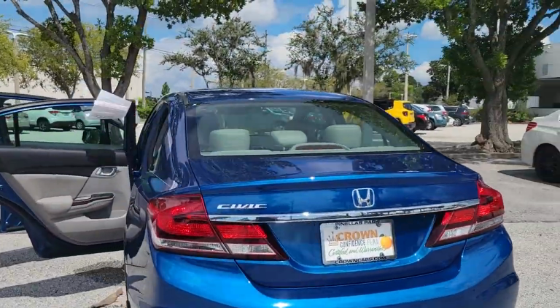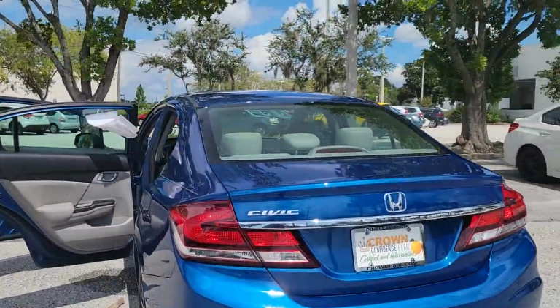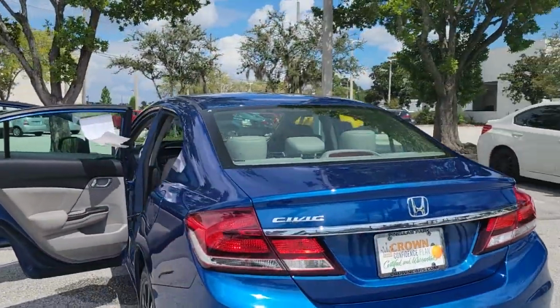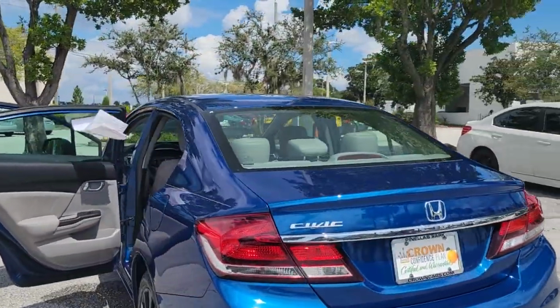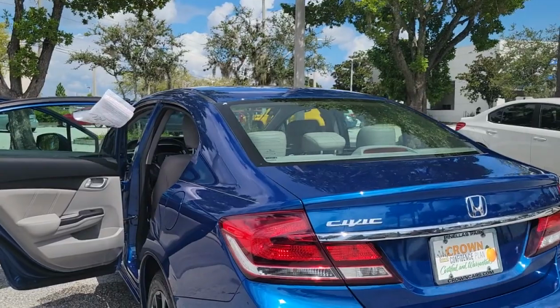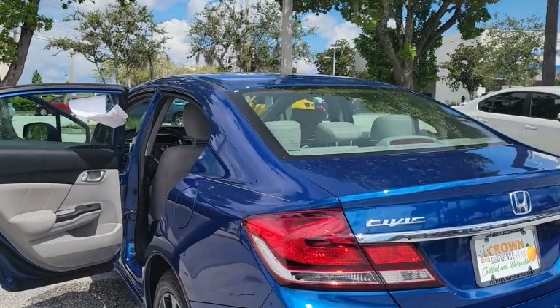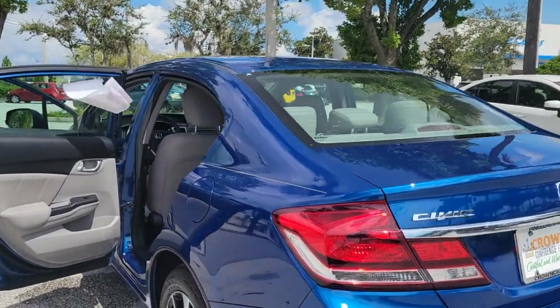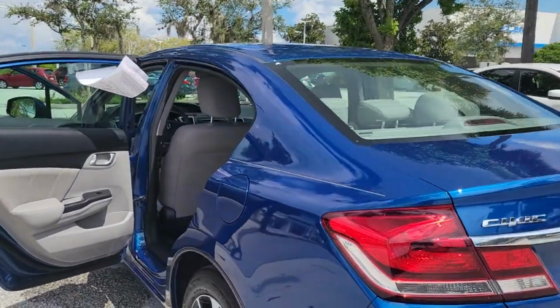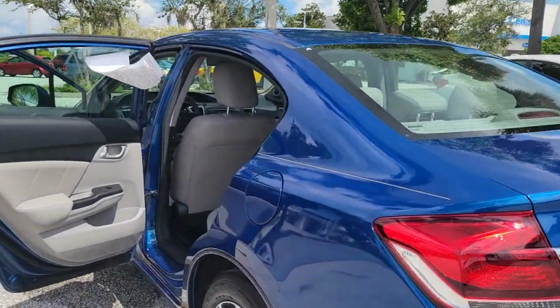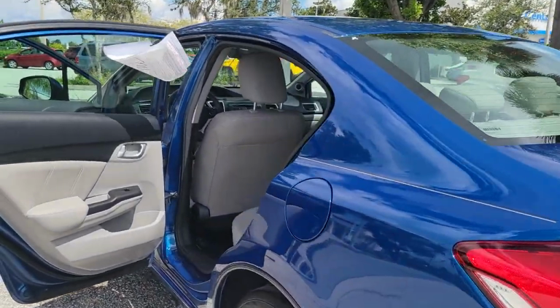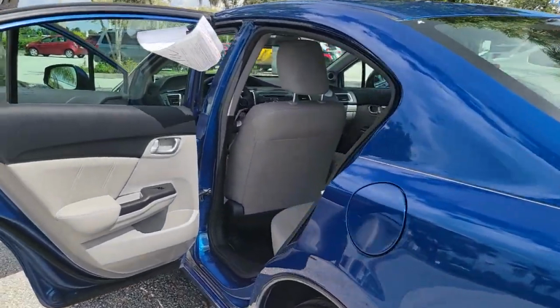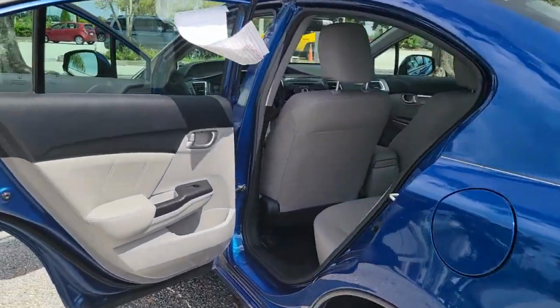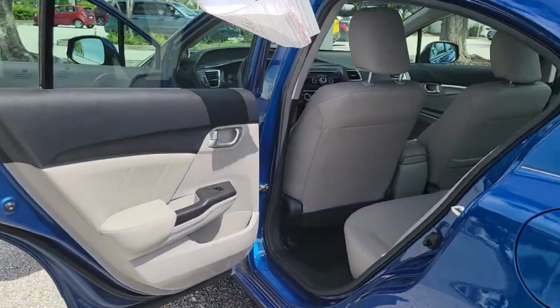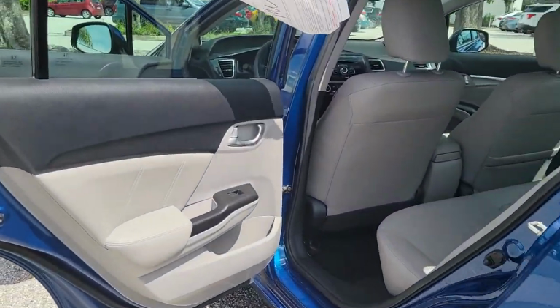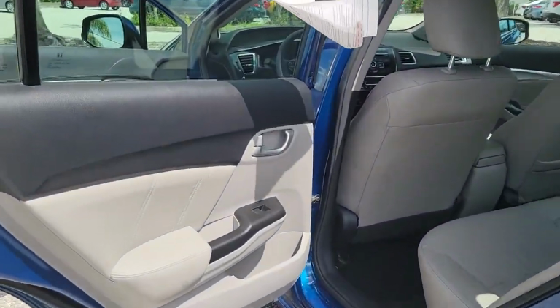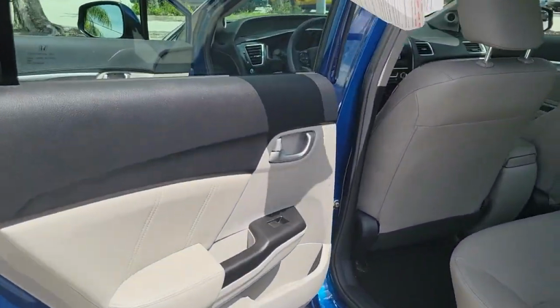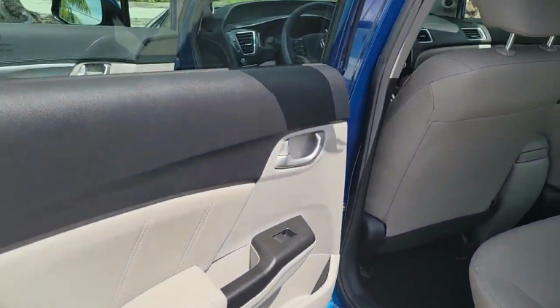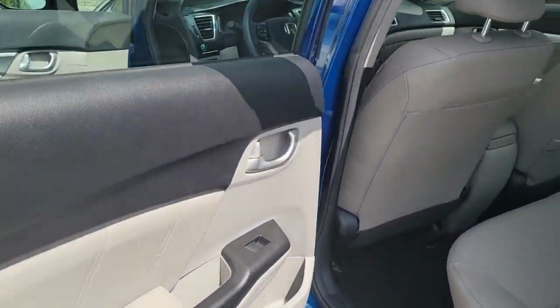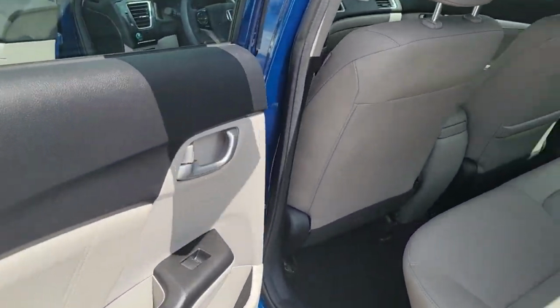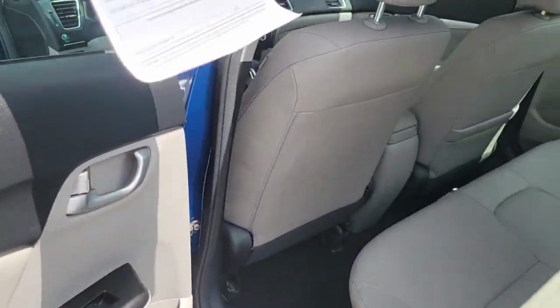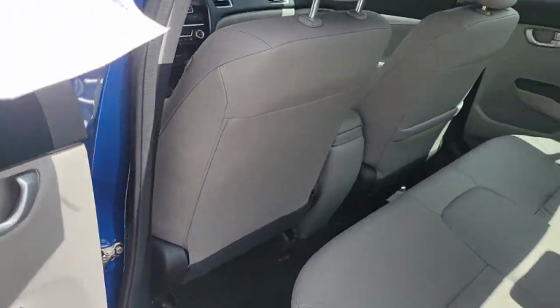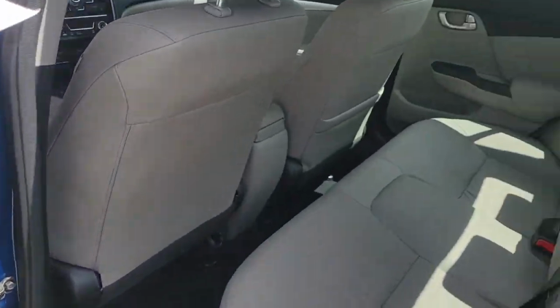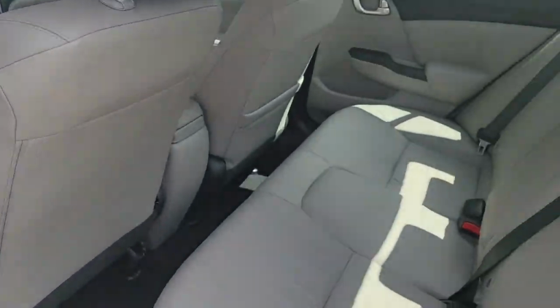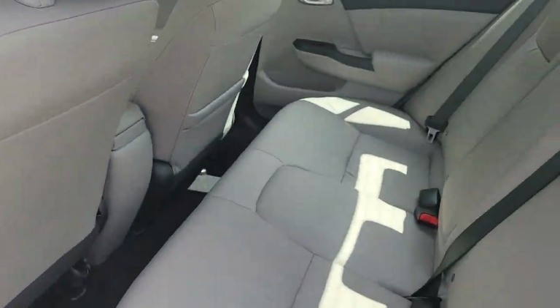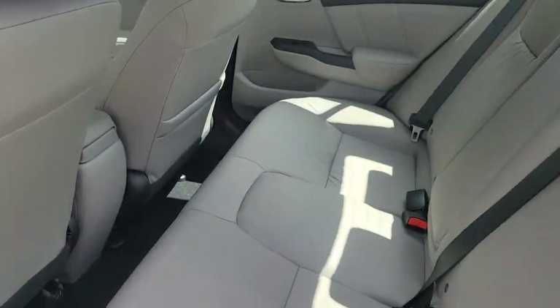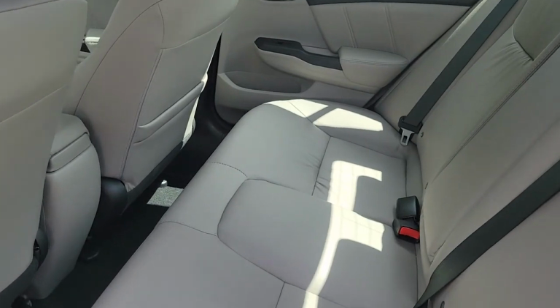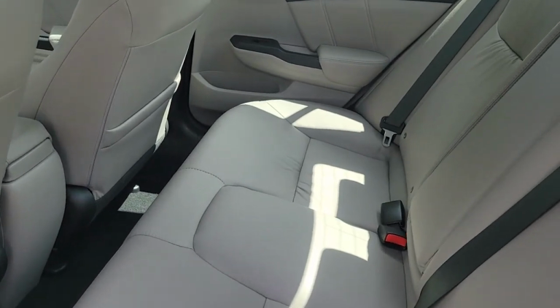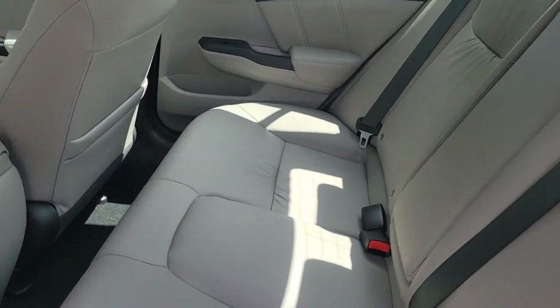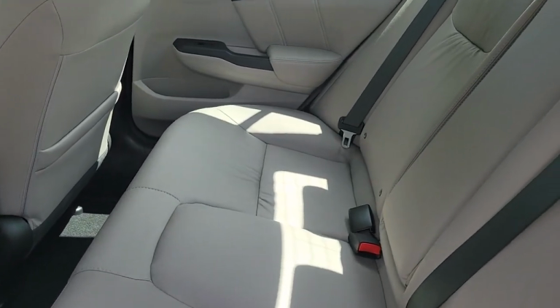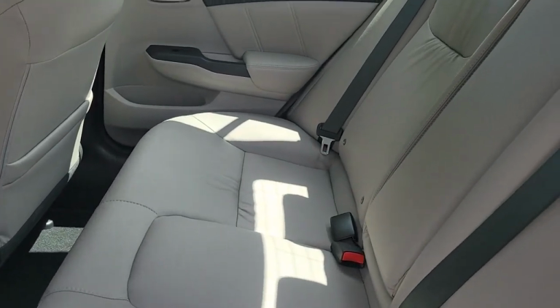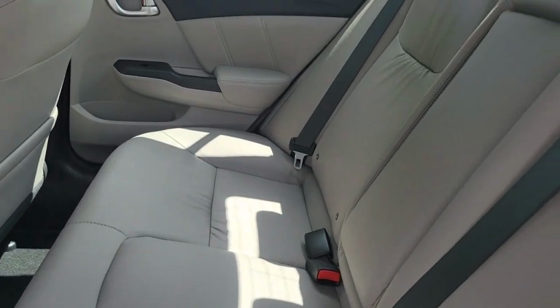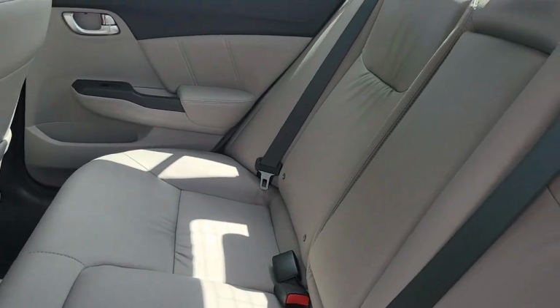The following are some of this vehicle's highlighted options: keyless entry, sun/moonroof, fog lamps, aluminum wheels.